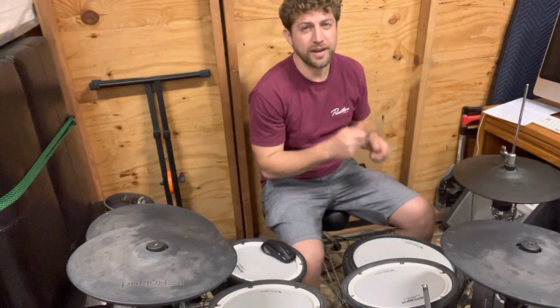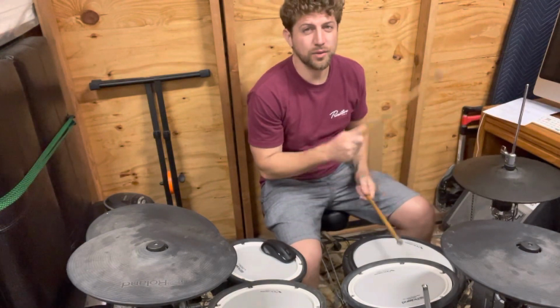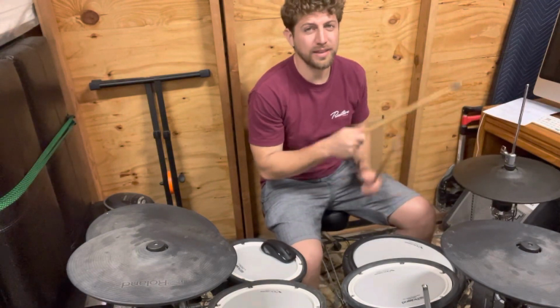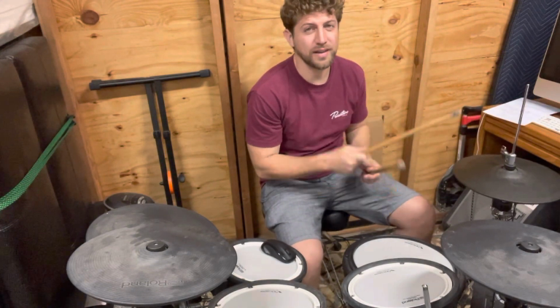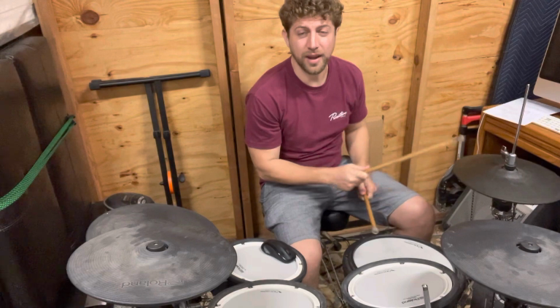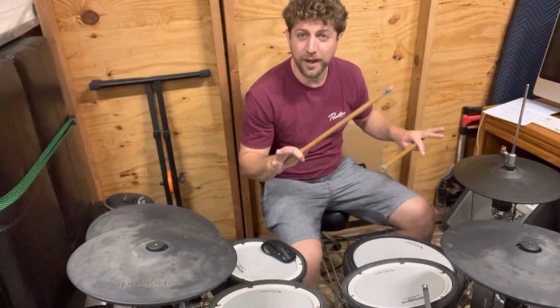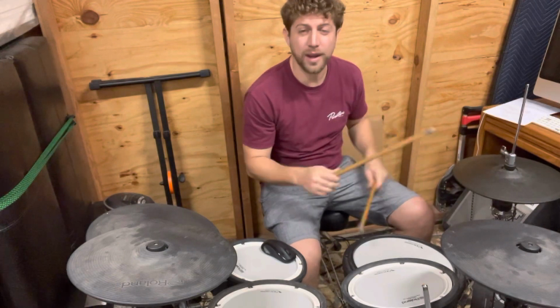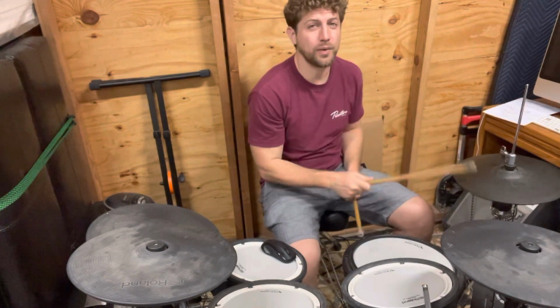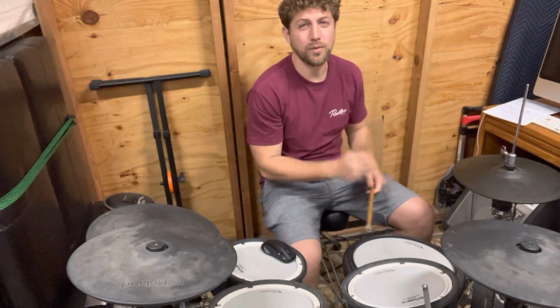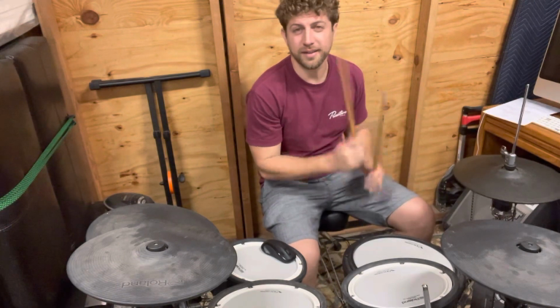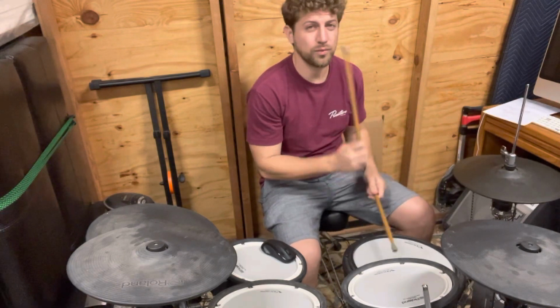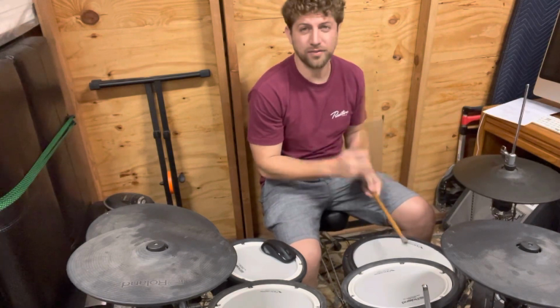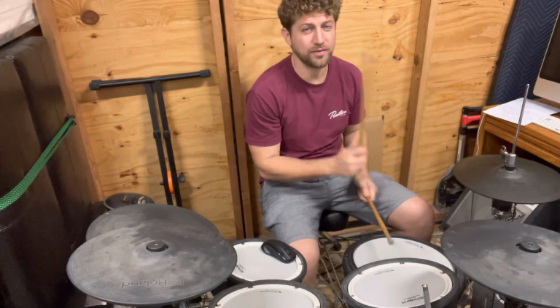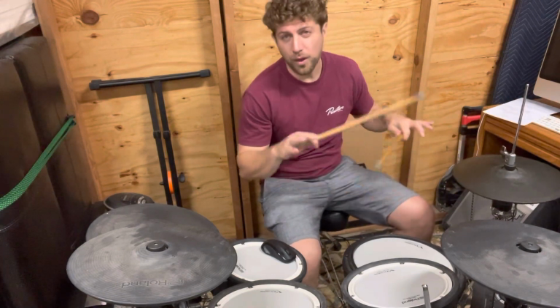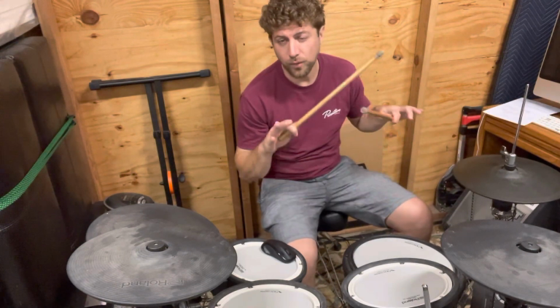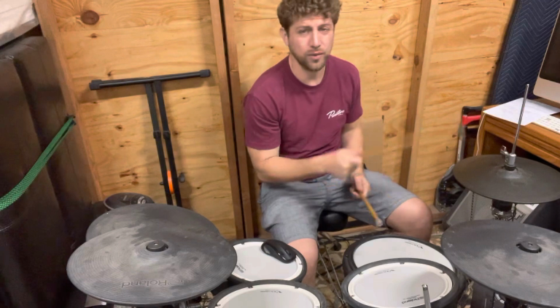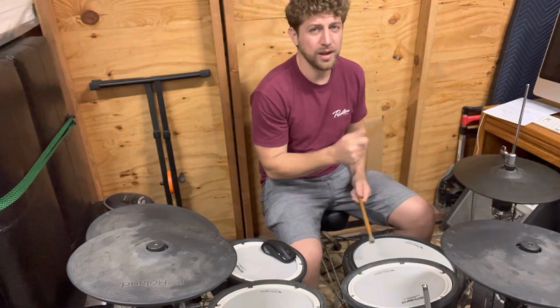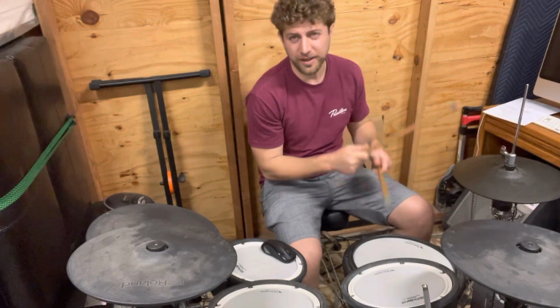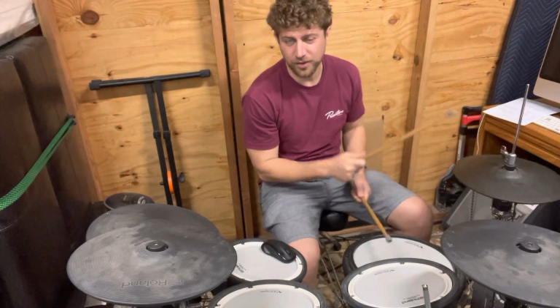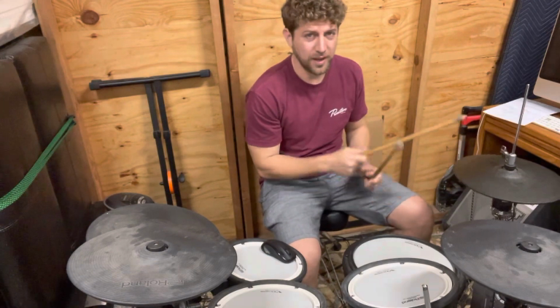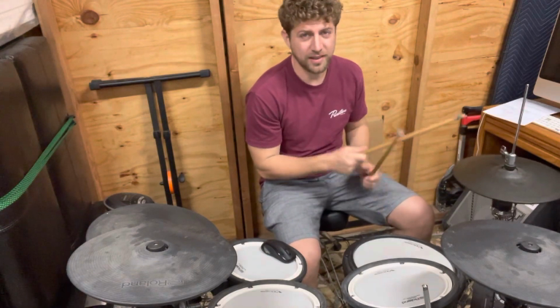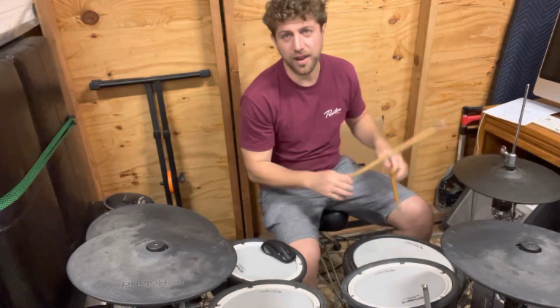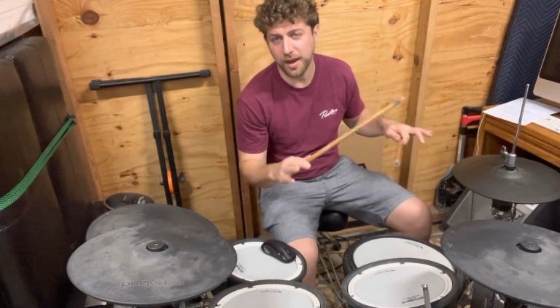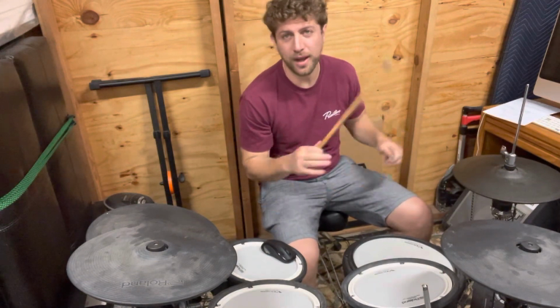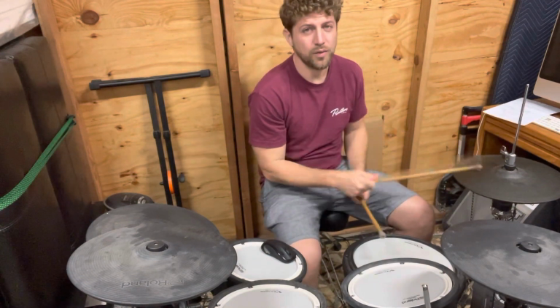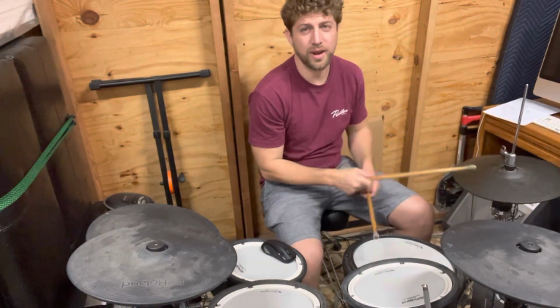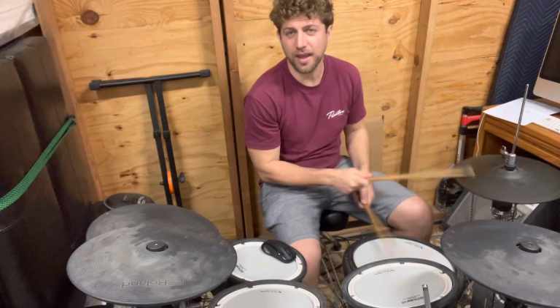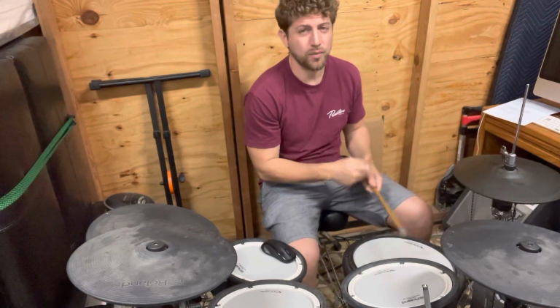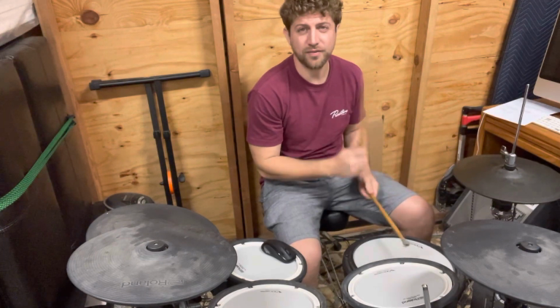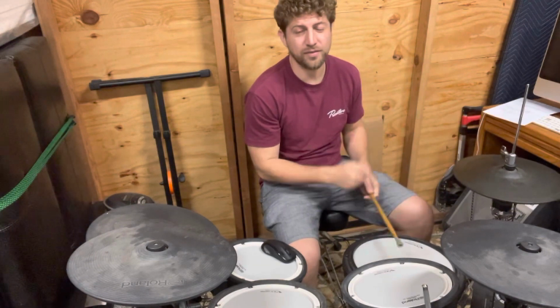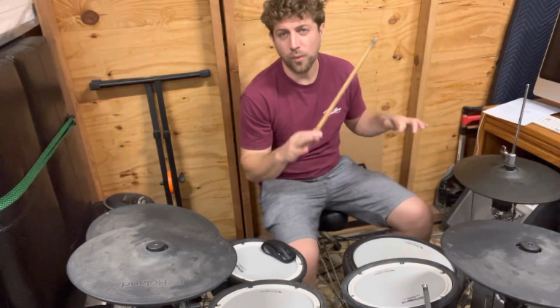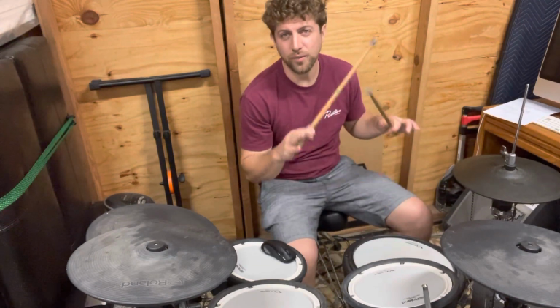Right, right, together, right, left, right, left, right — wait, wait. Right, right, together, right, left, right, left, right — wait, wait. Right, right, together, right, left, right, left, right — wait, wait.